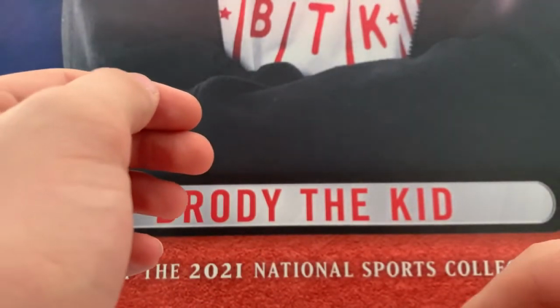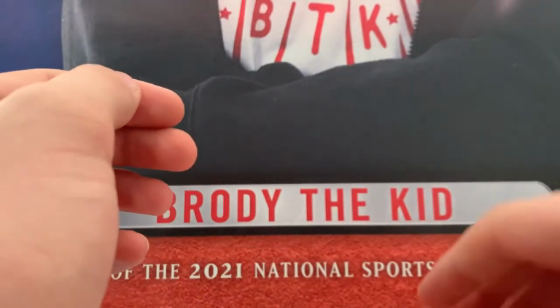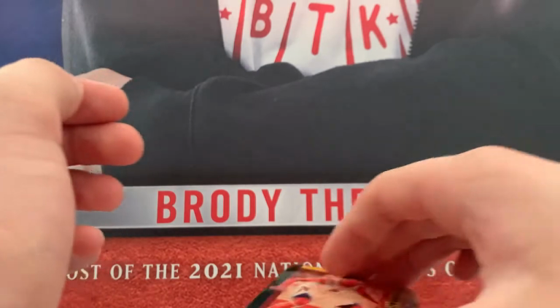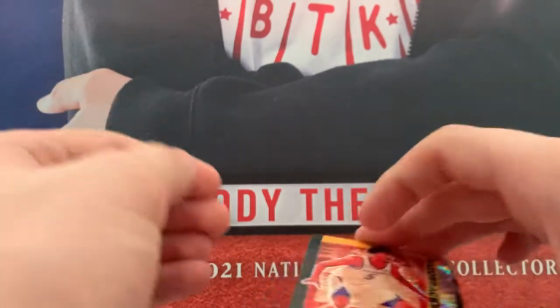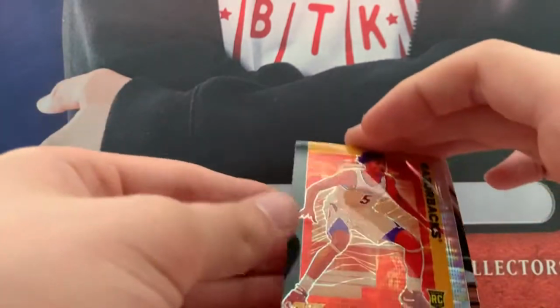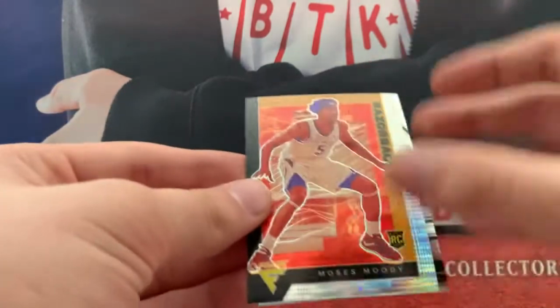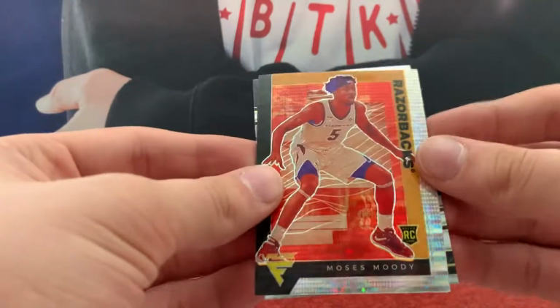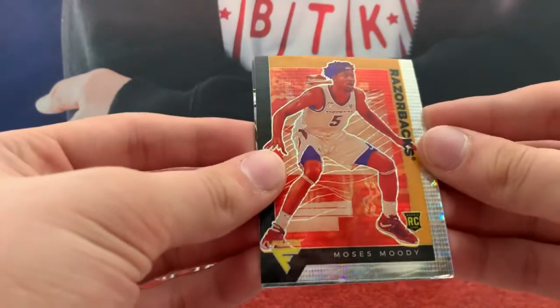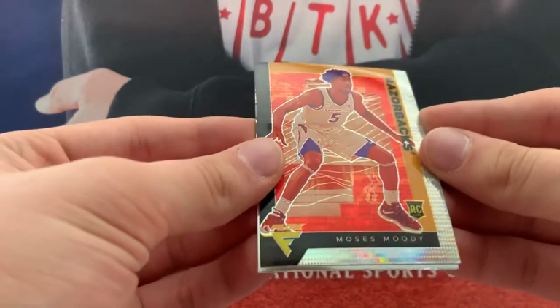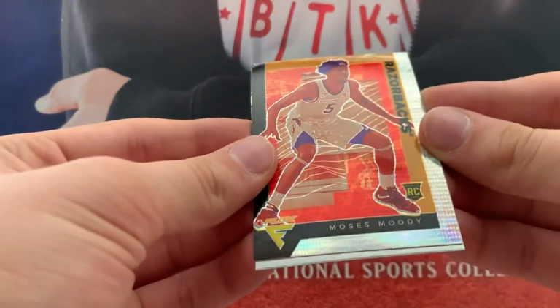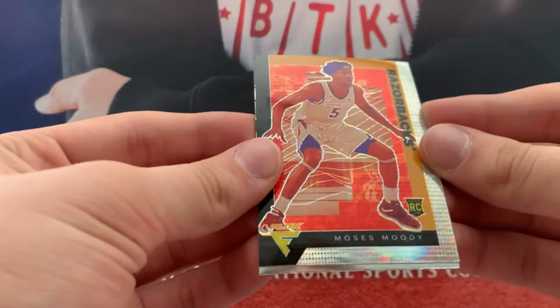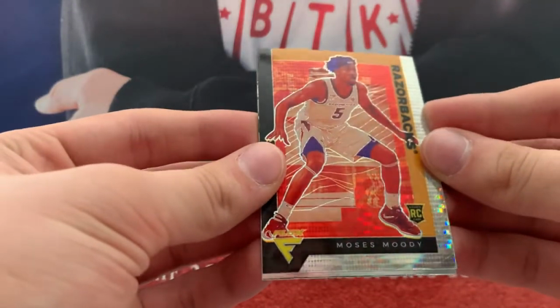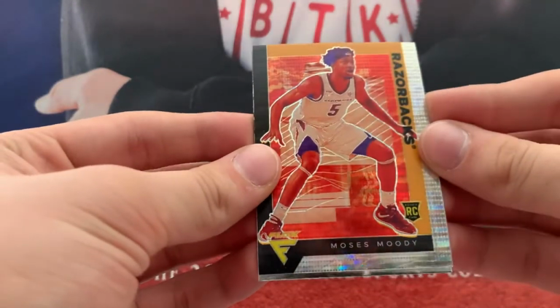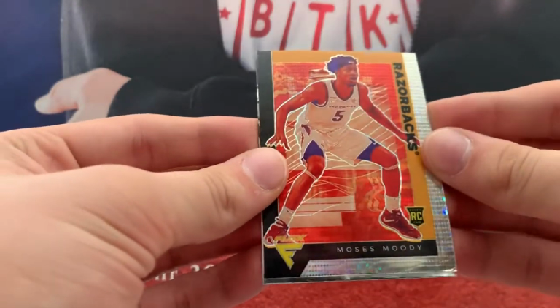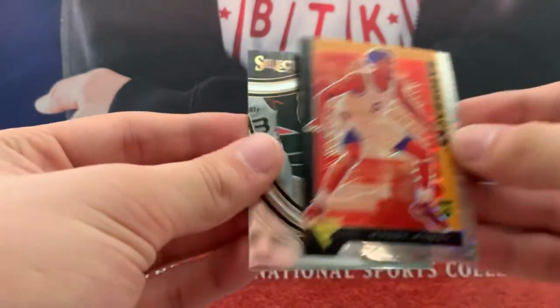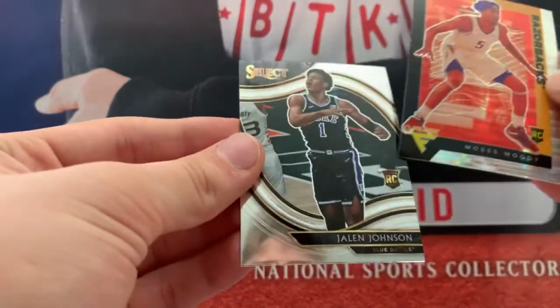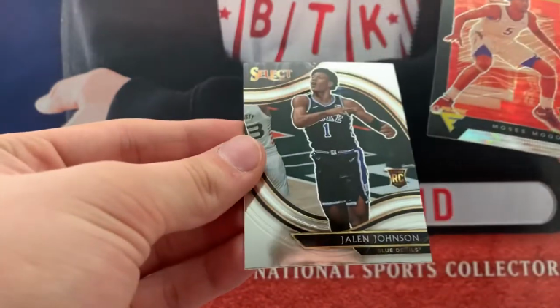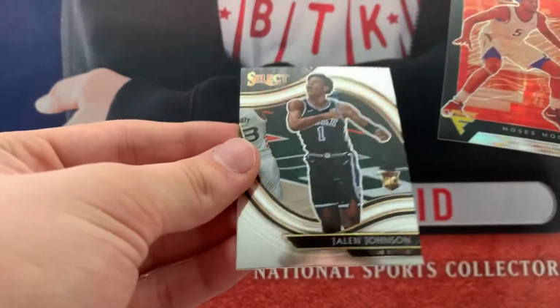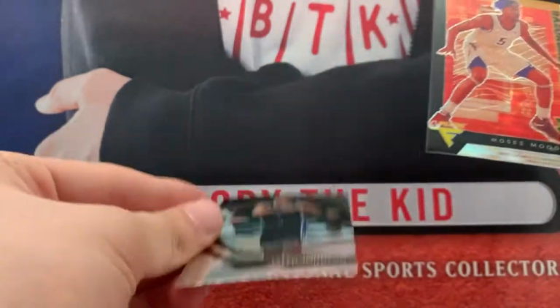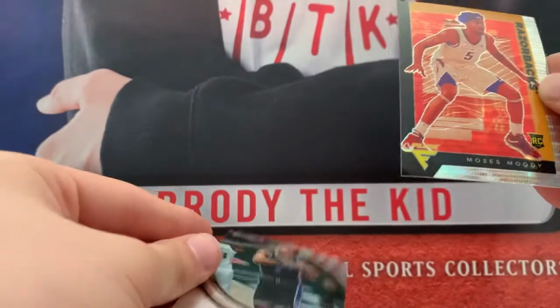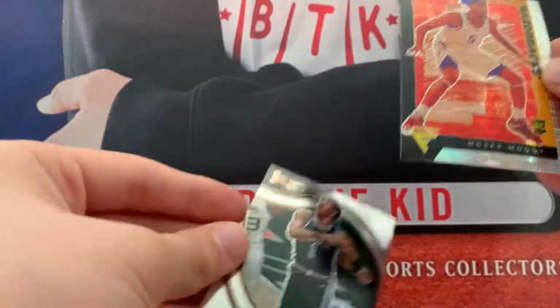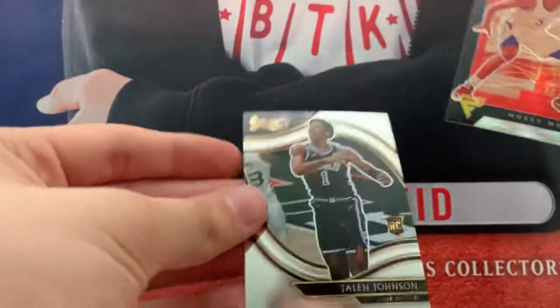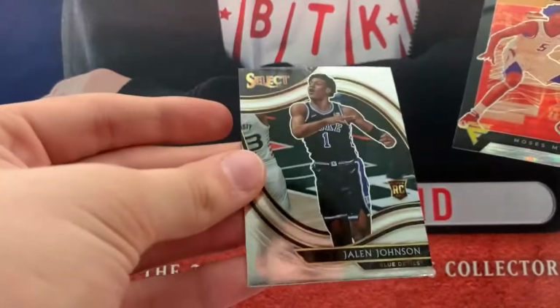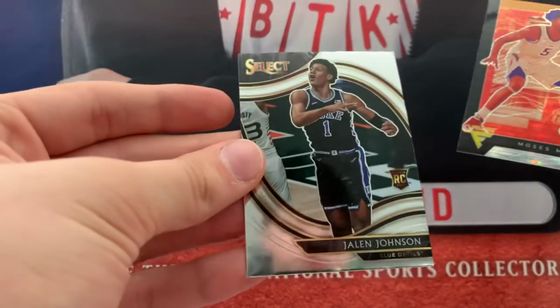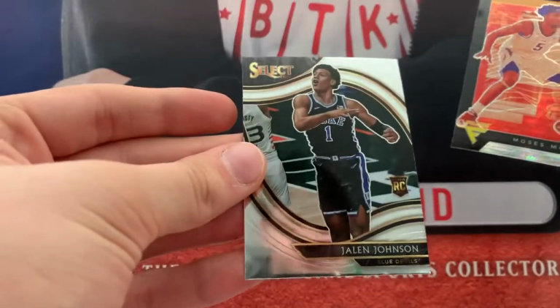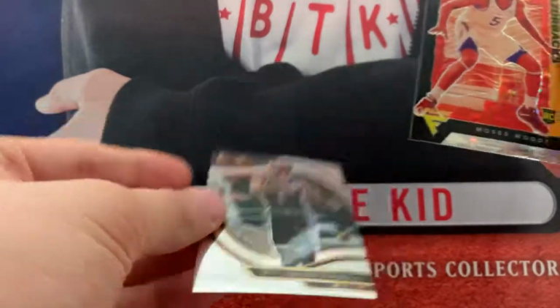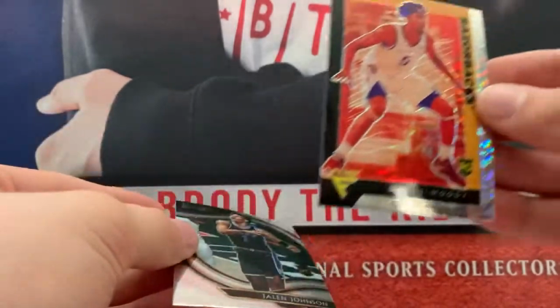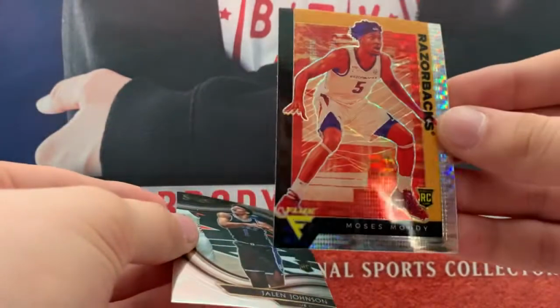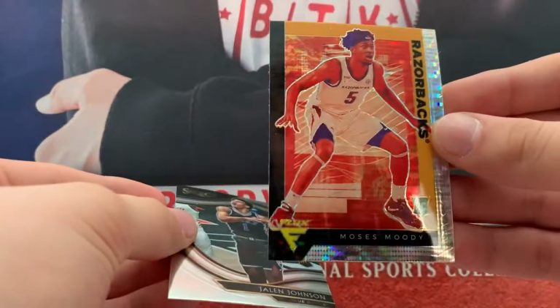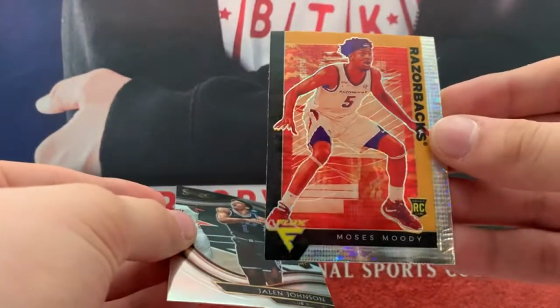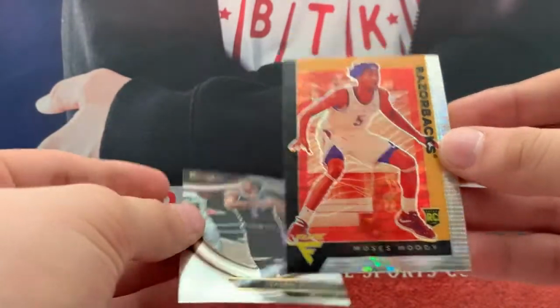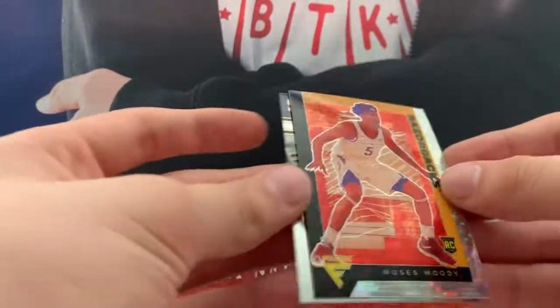And we have a couple more Pulsars — a Pulsar of Moody. And that's just a base Jalen Johnson Select, but that is a Pulsar of Moody.